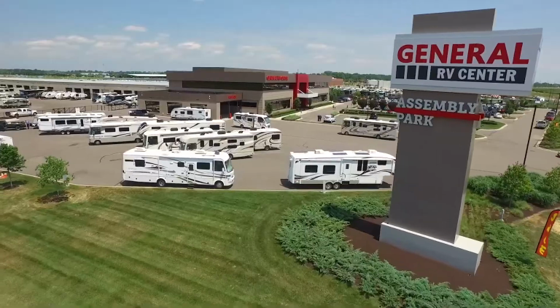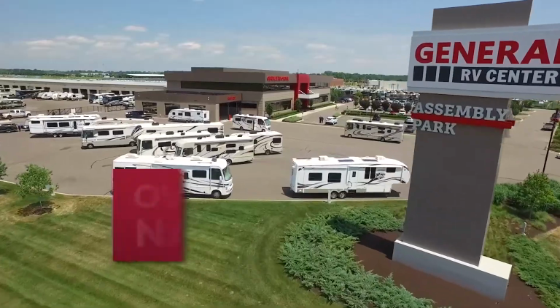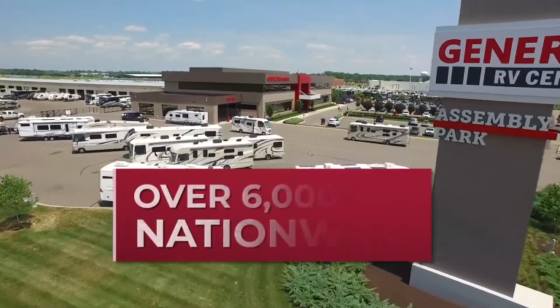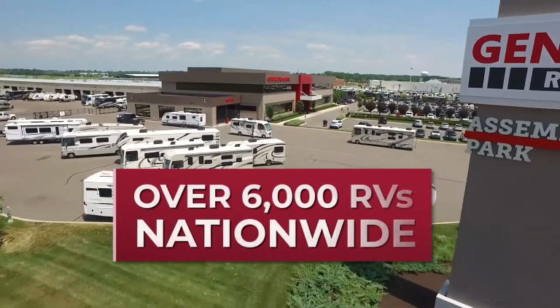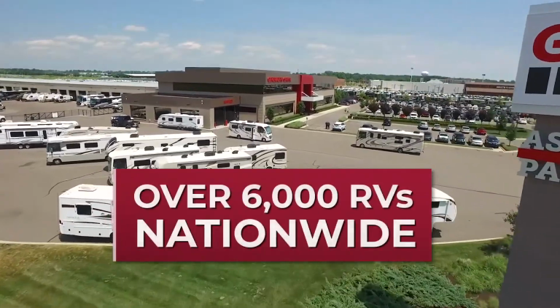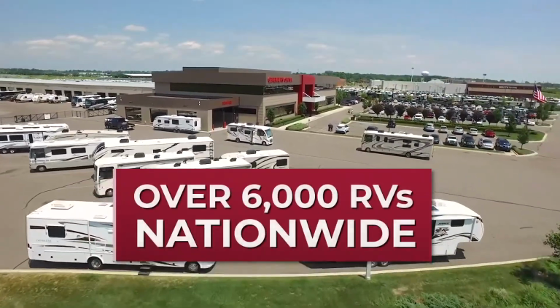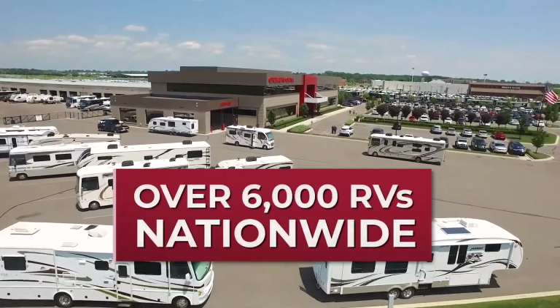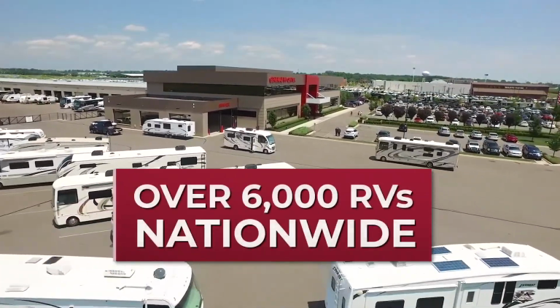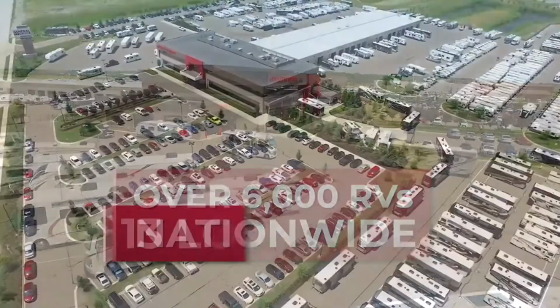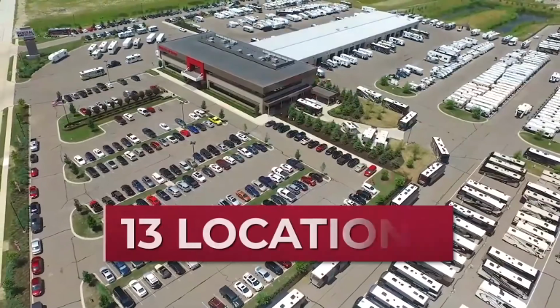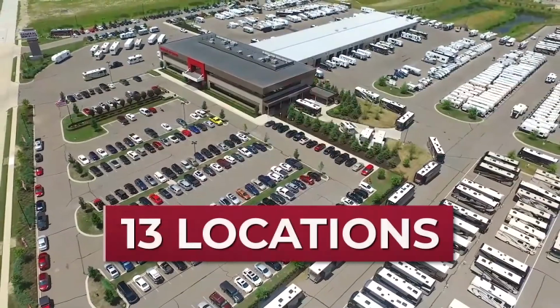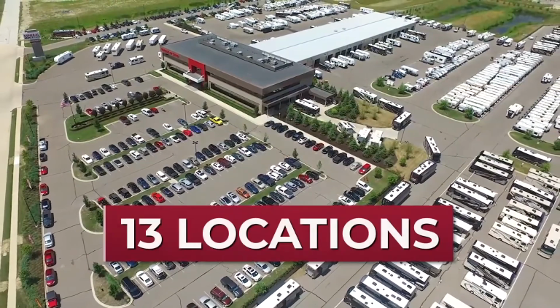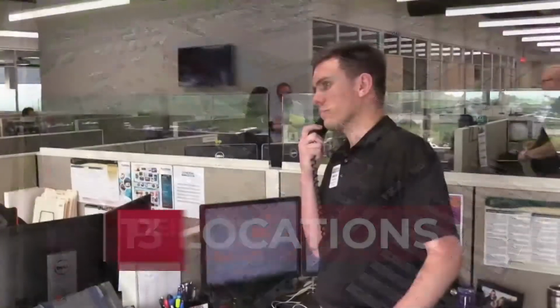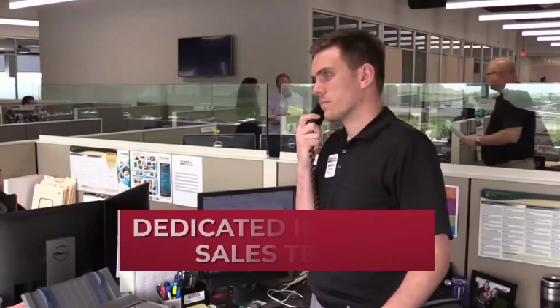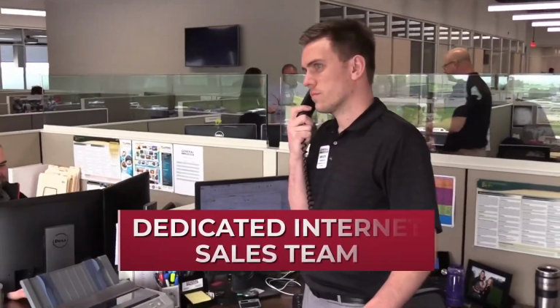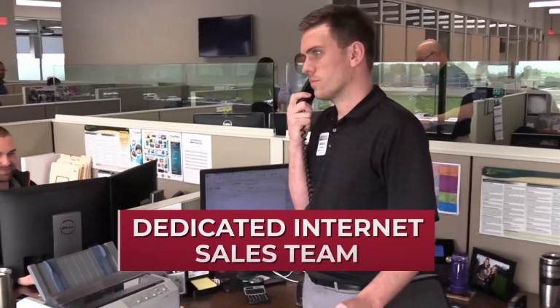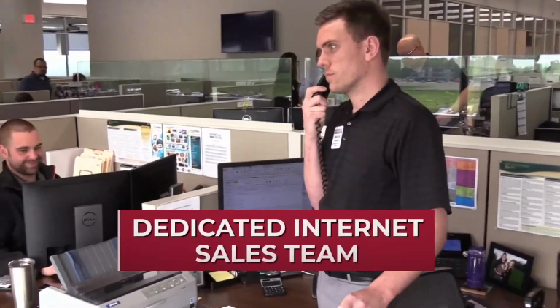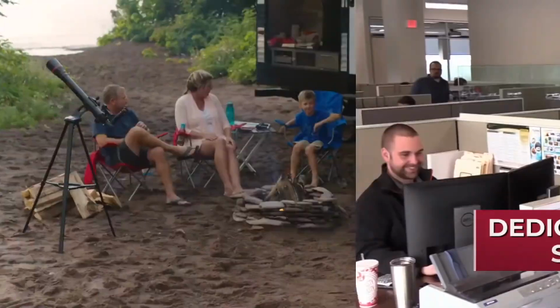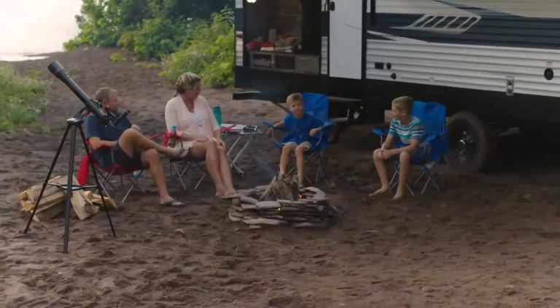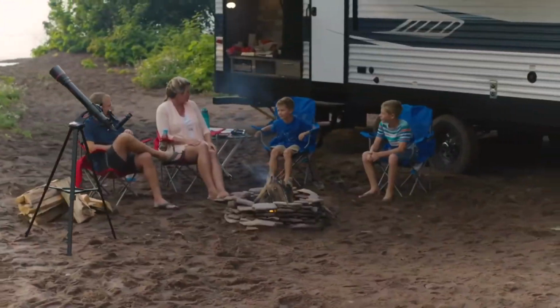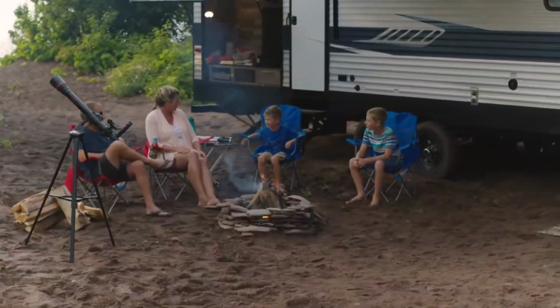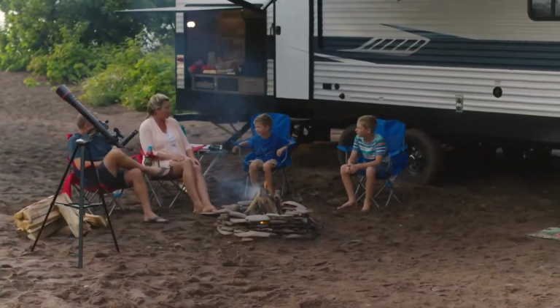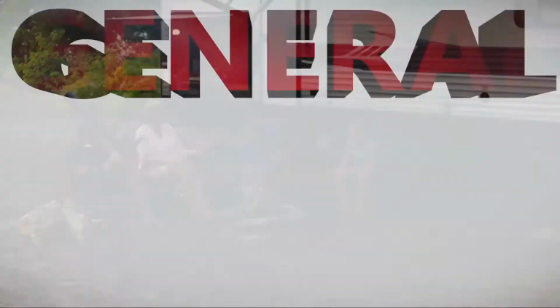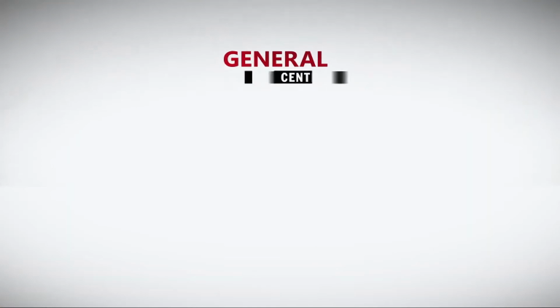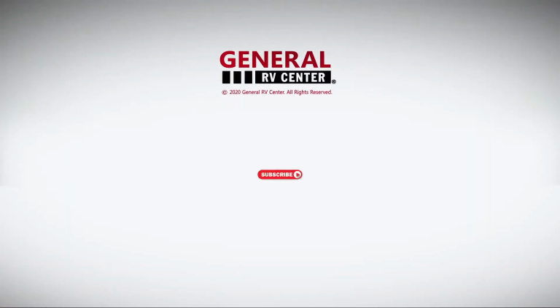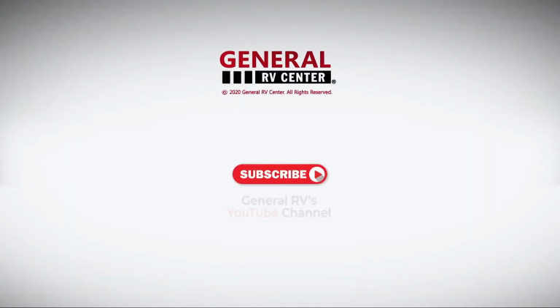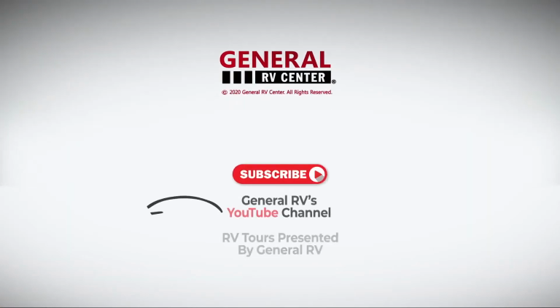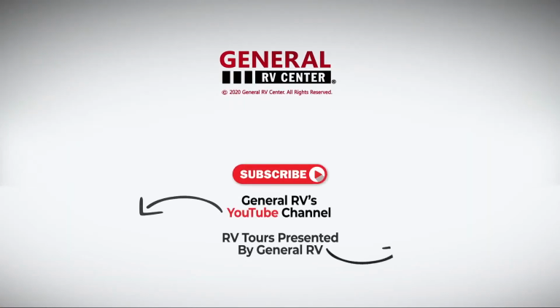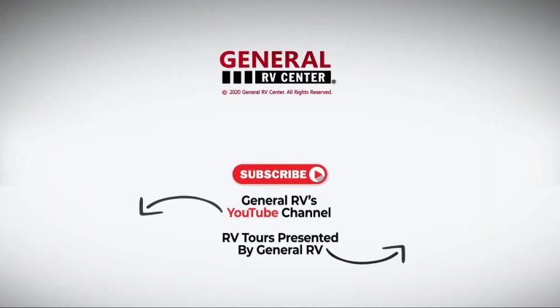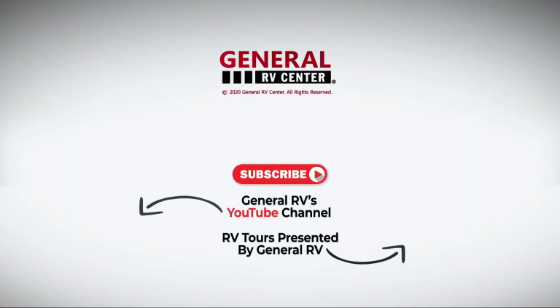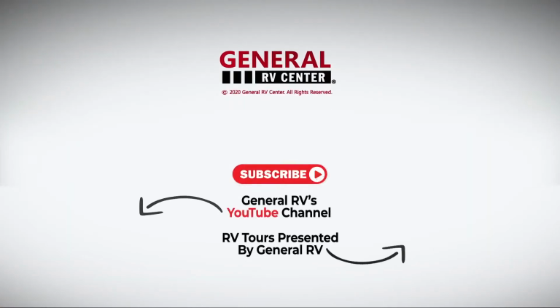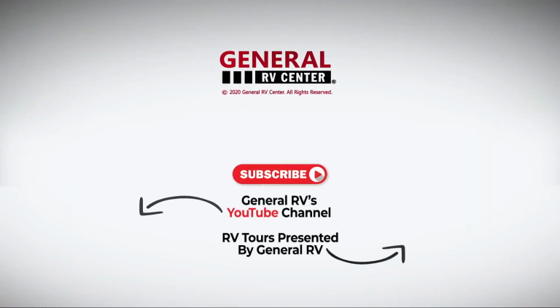We have over 6,000 RVs nationwide. With 13 locations and a dedicated internet sales team, we are ready to help you find your next RV. Subscribe to our YouTube channel and contact us today. We'll see you next time.